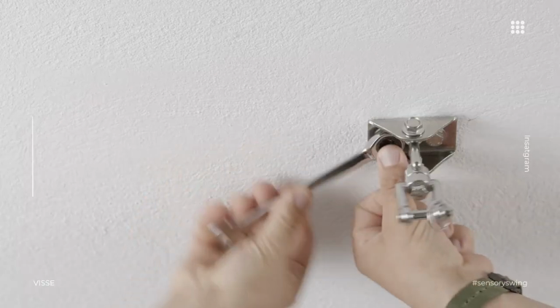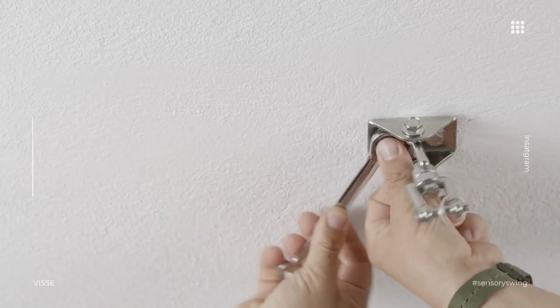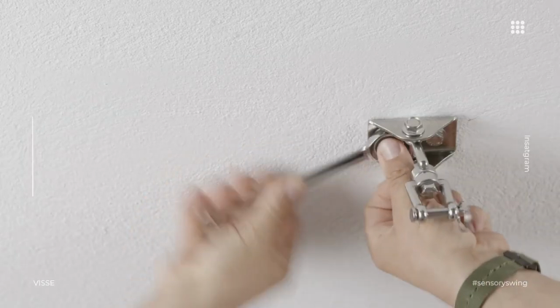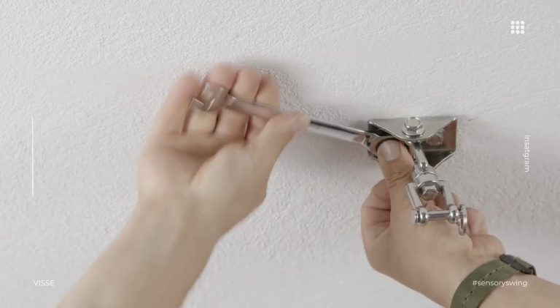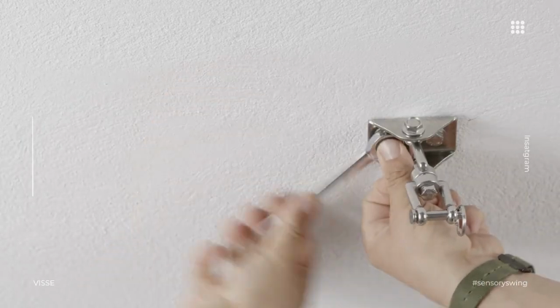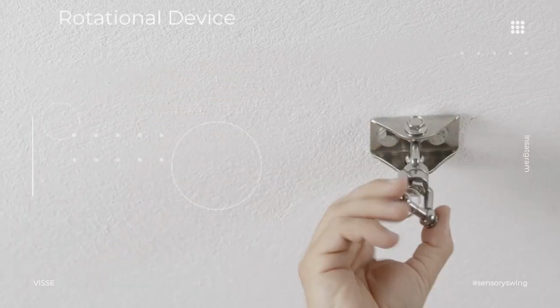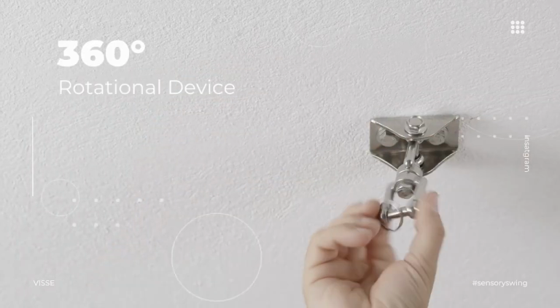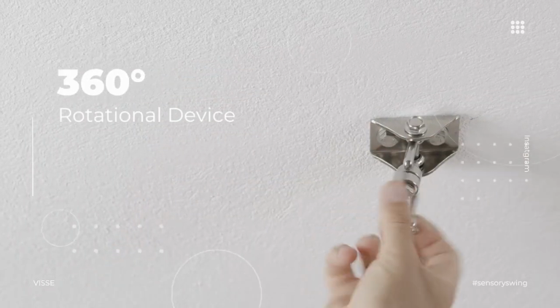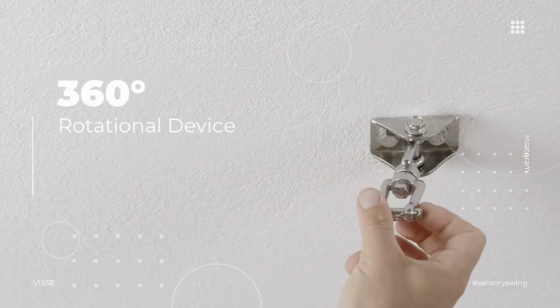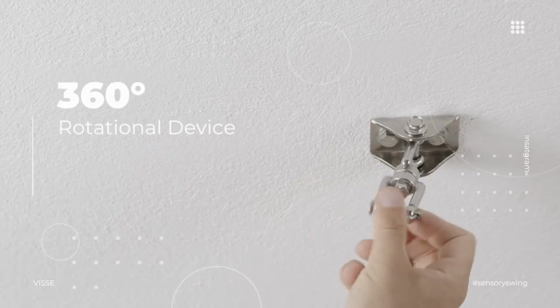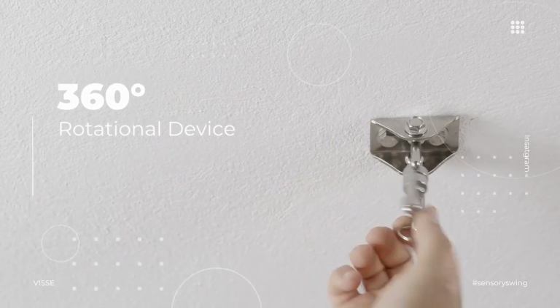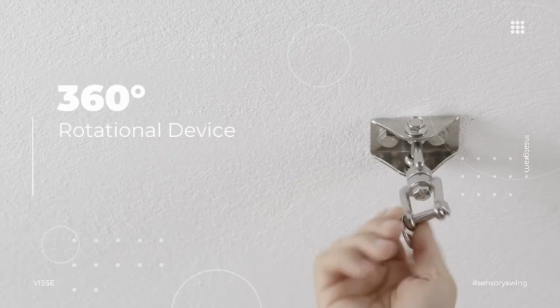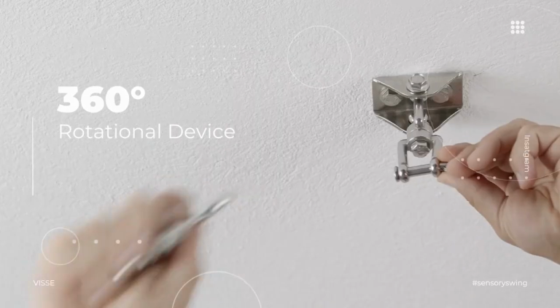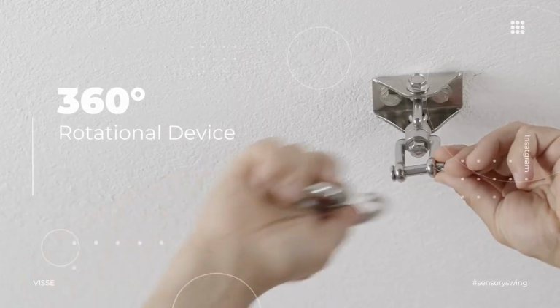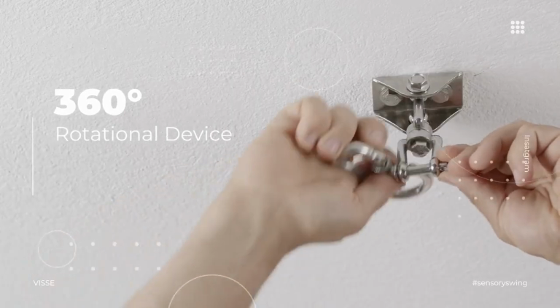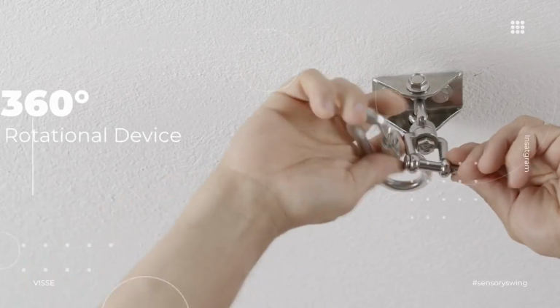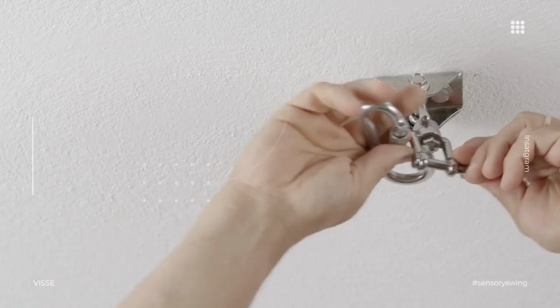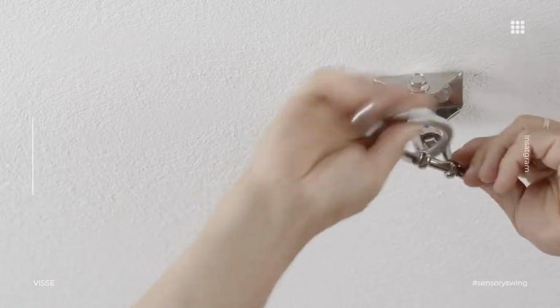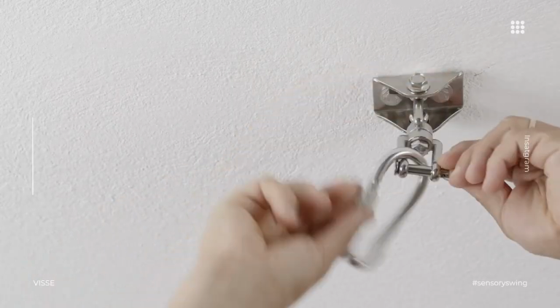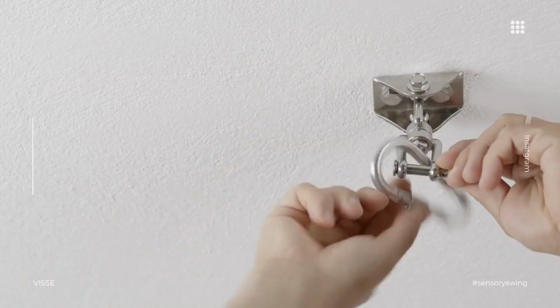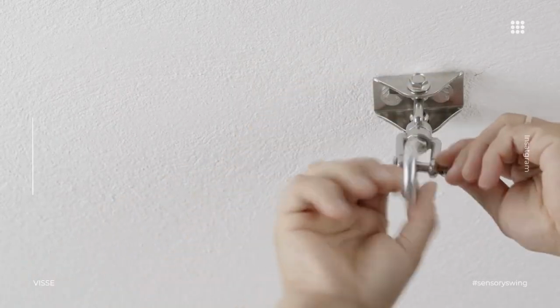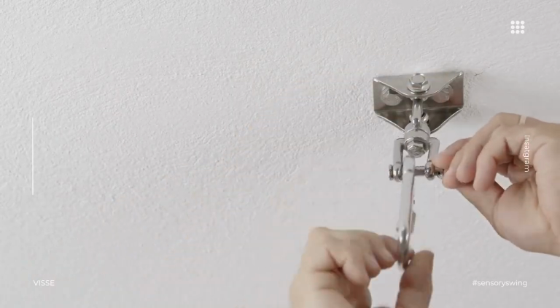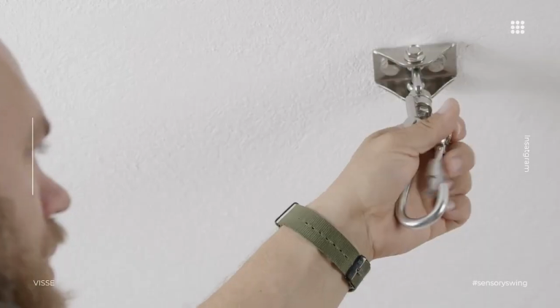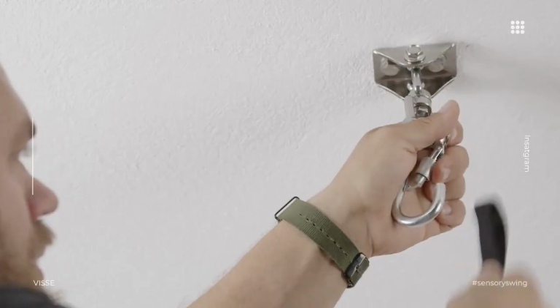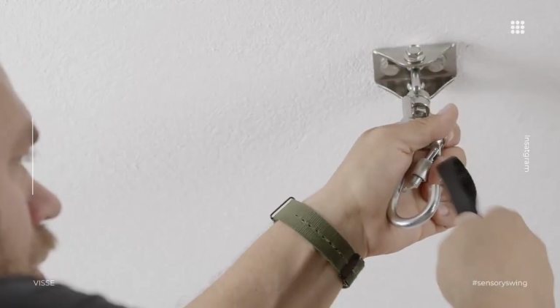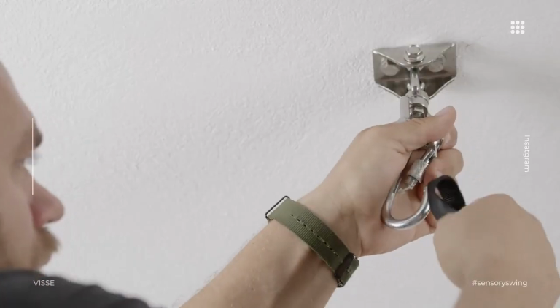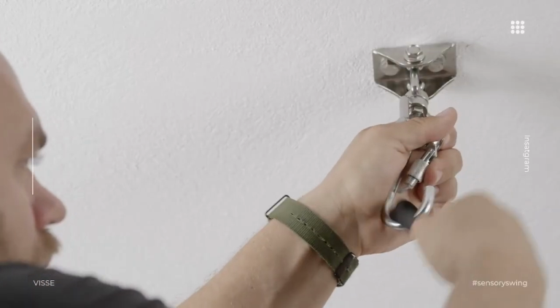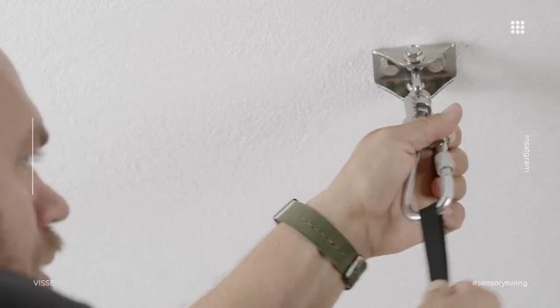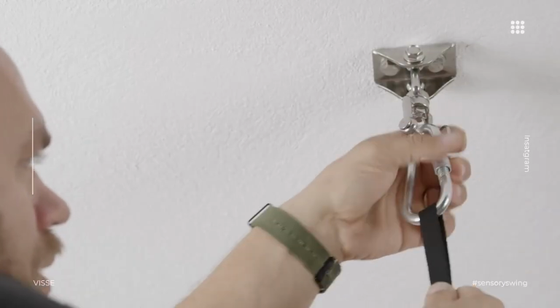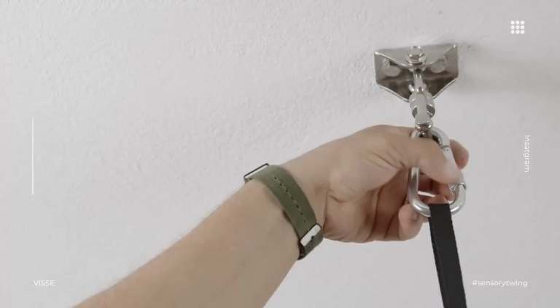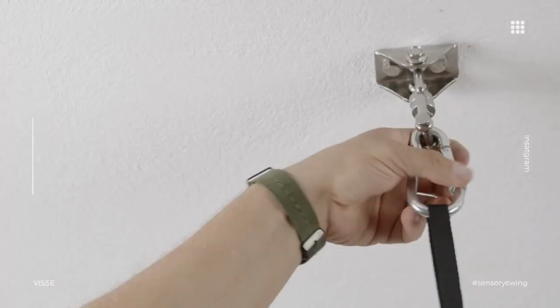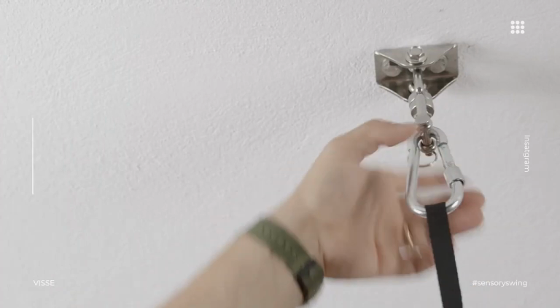Complete hardware with a 360-degree rotational device included. Super easy to get in and out of it.